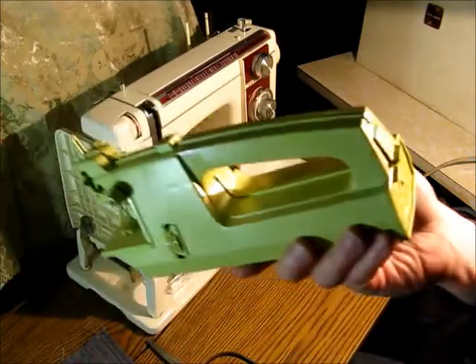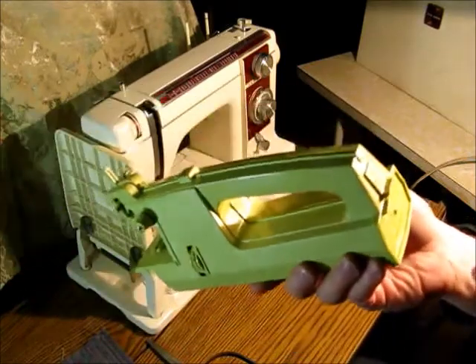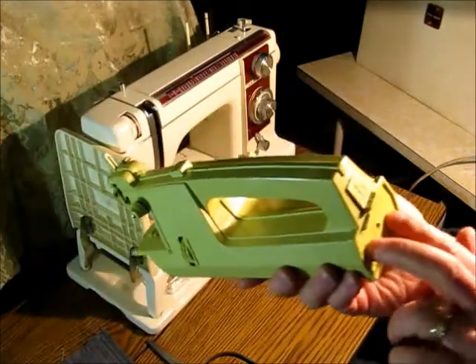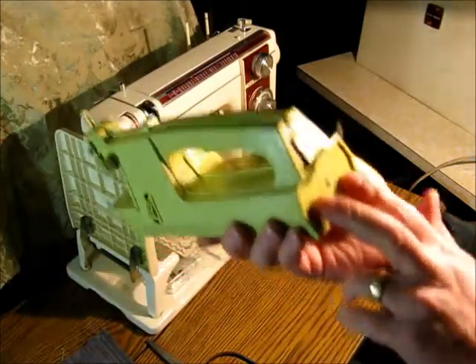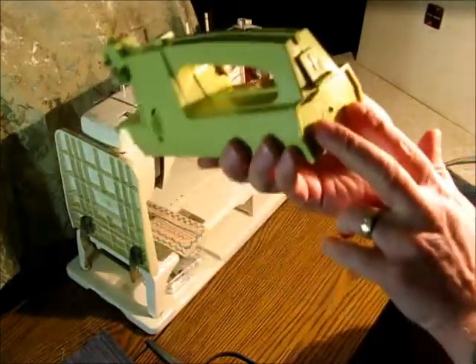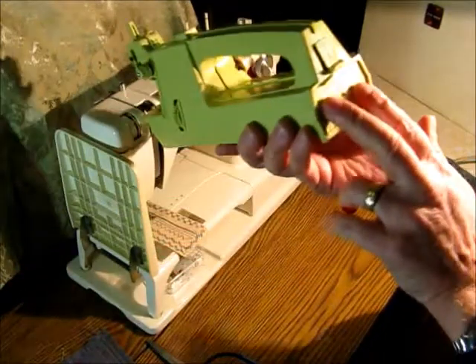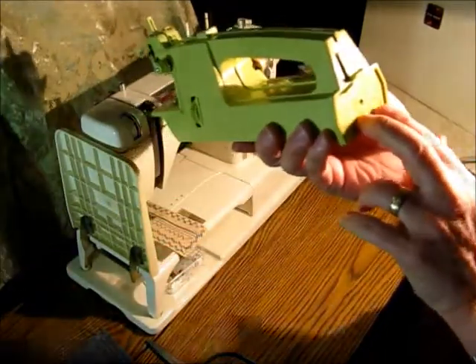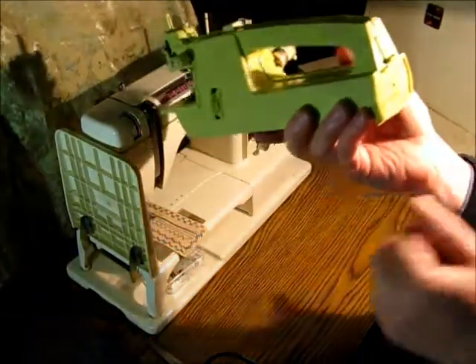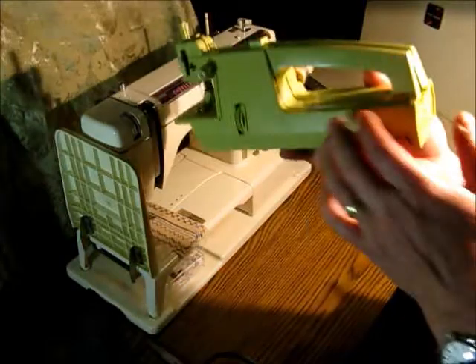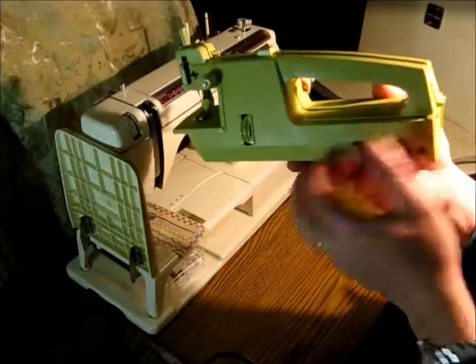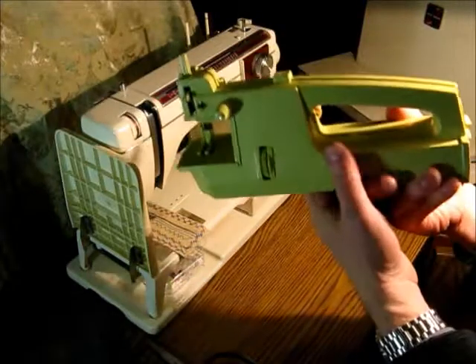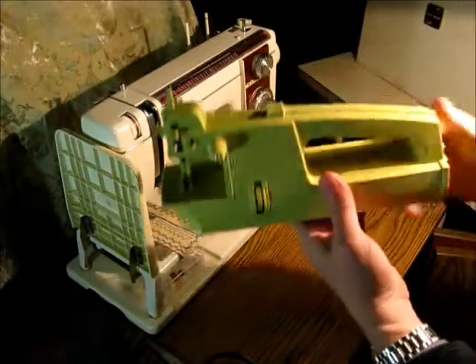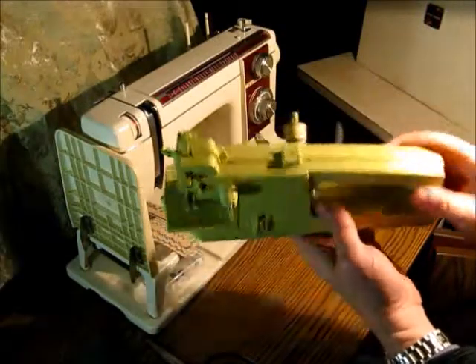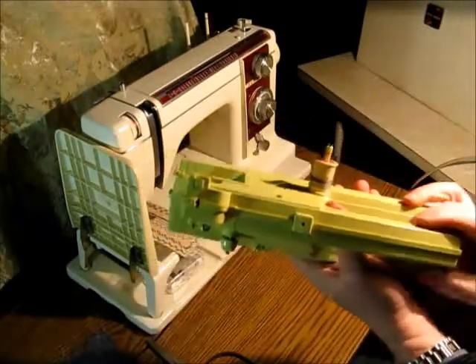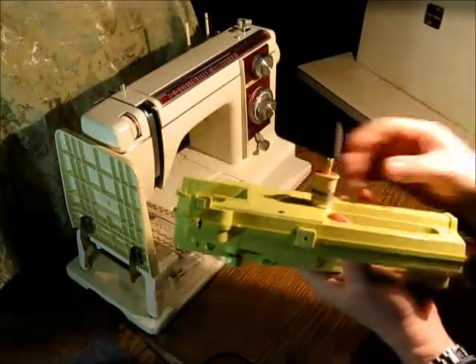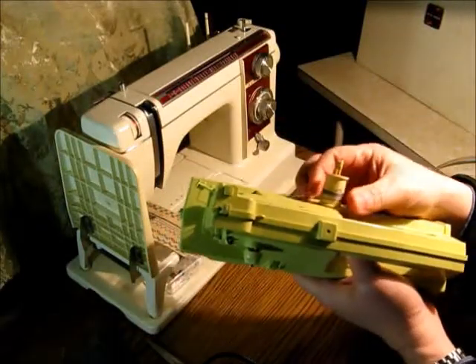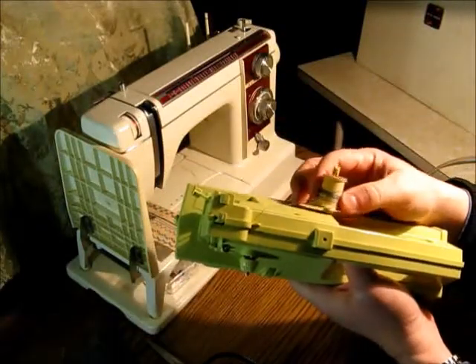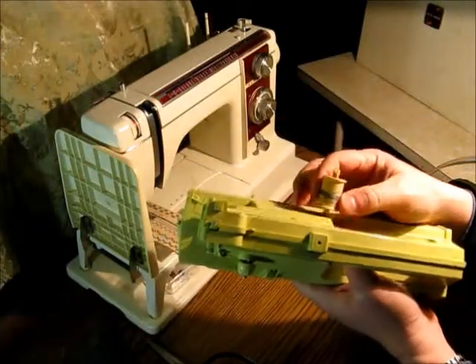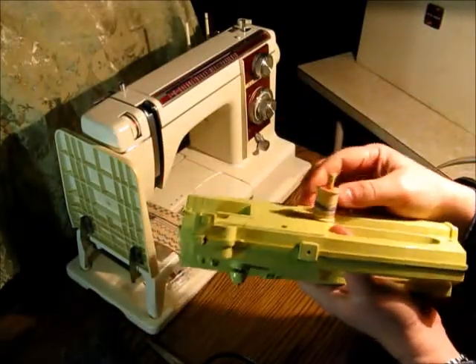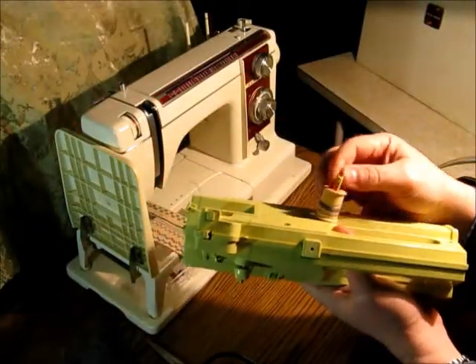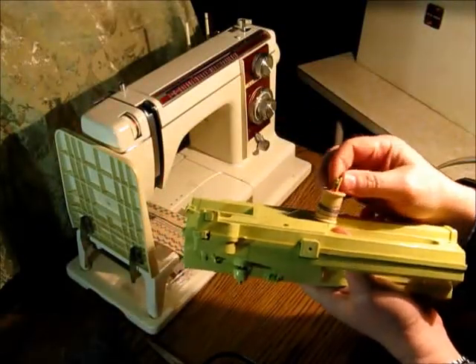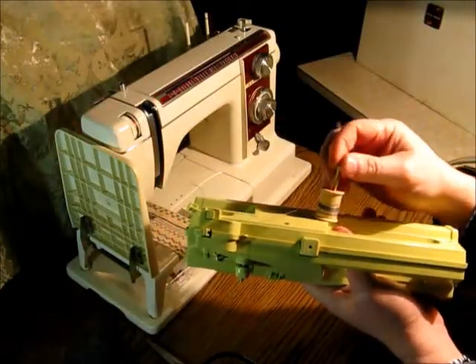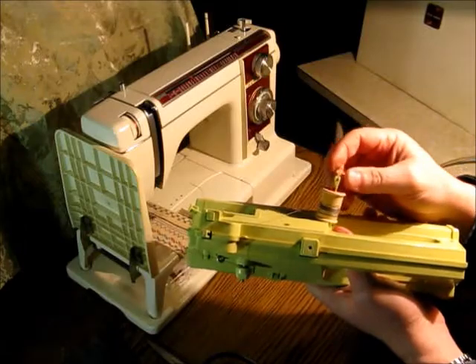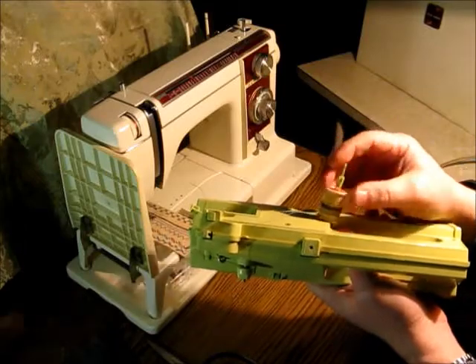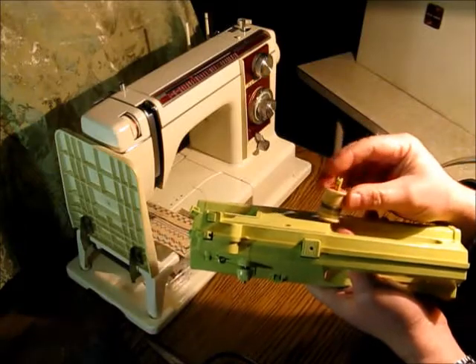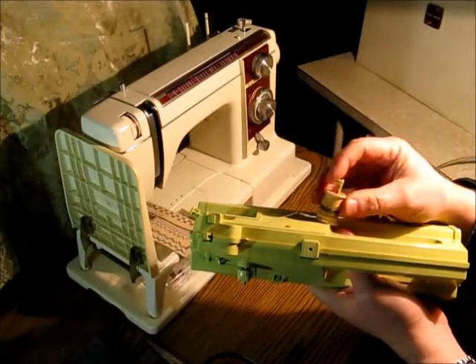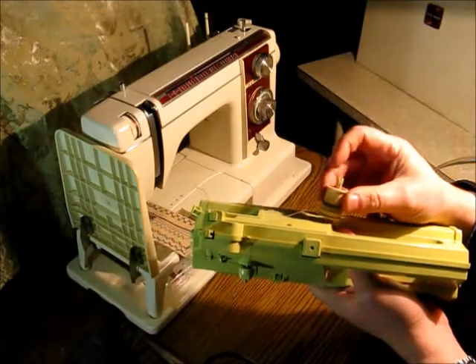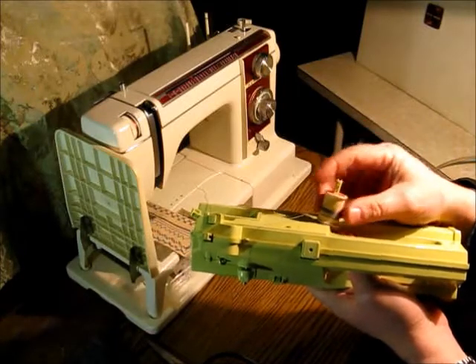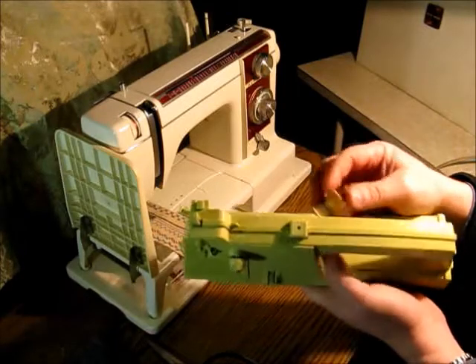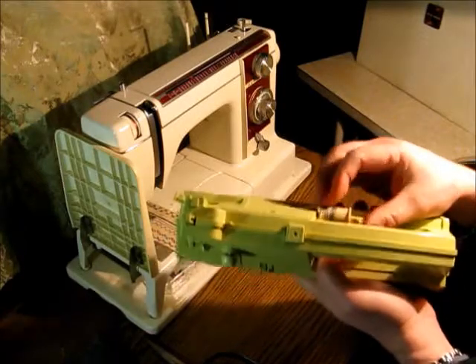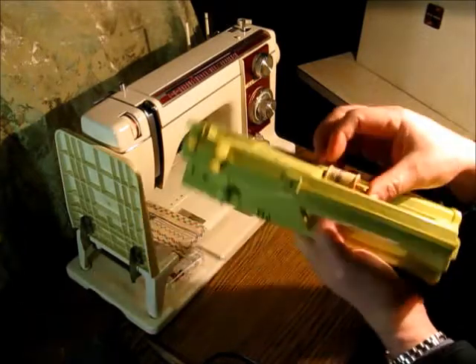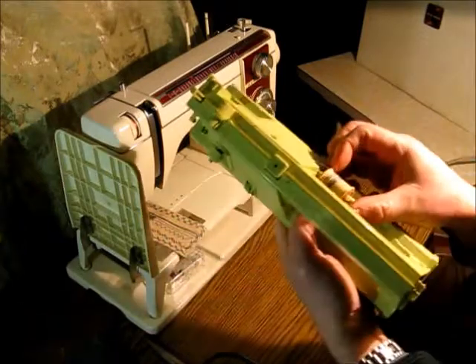This is the battery compartment in the back. It takes four D-cells. The thread just pops on this little holder which swings in and out.